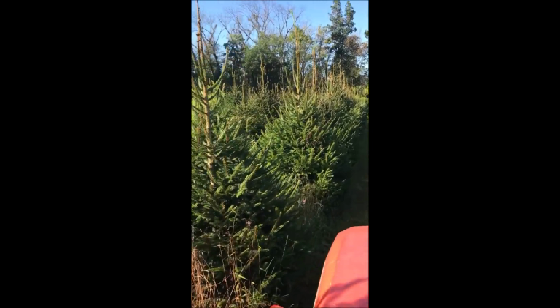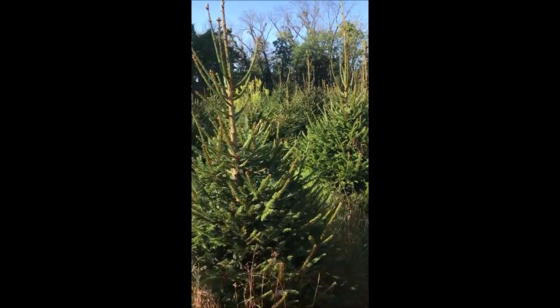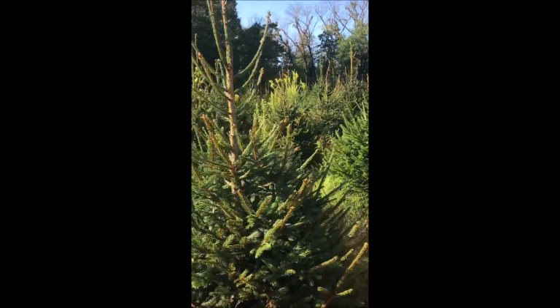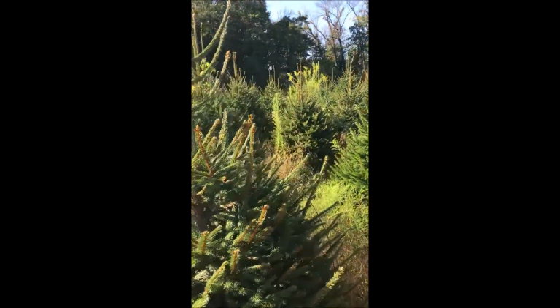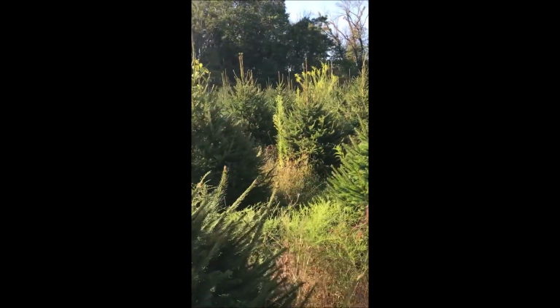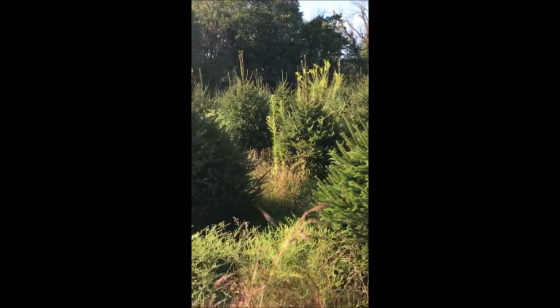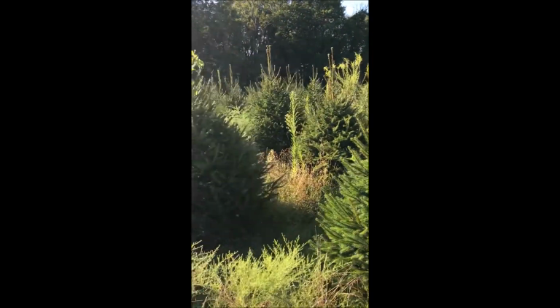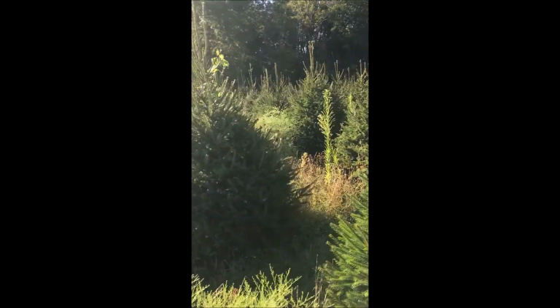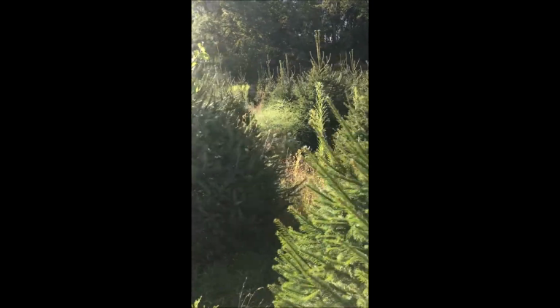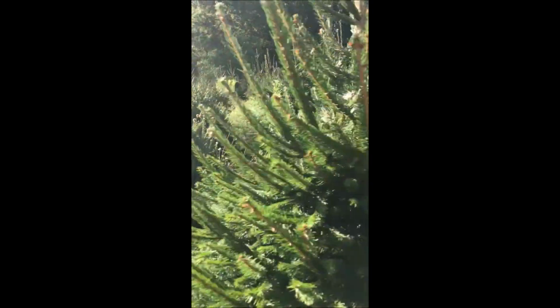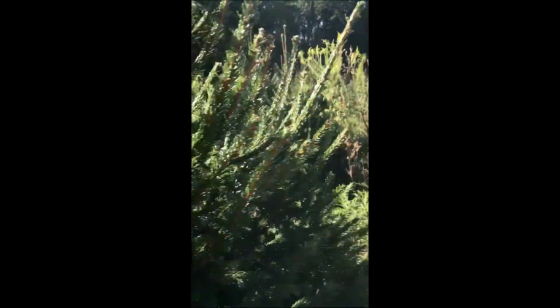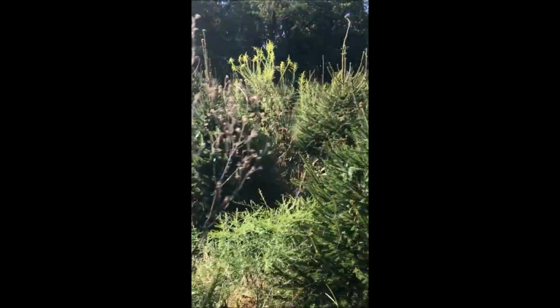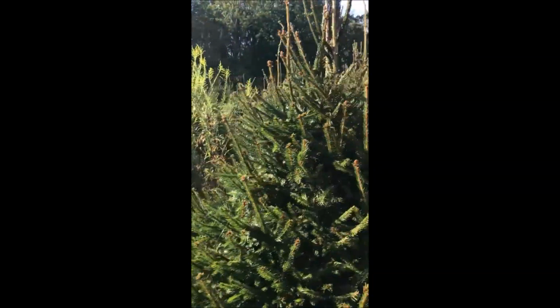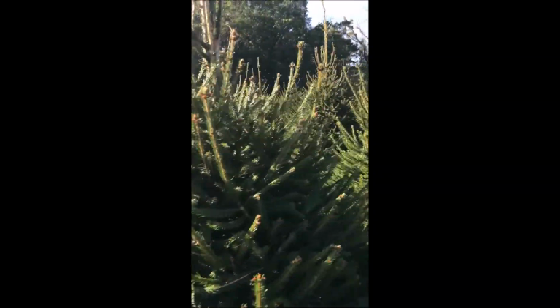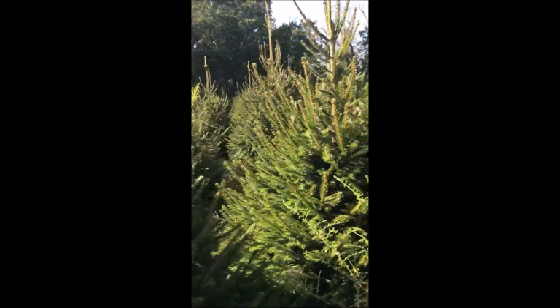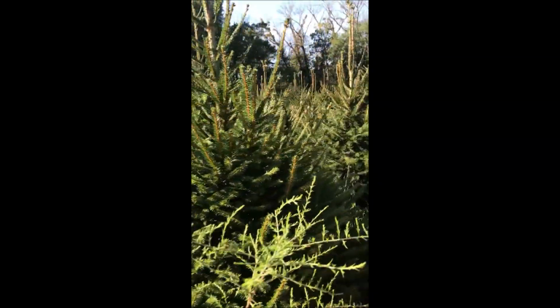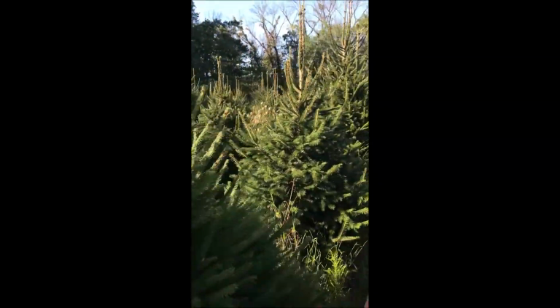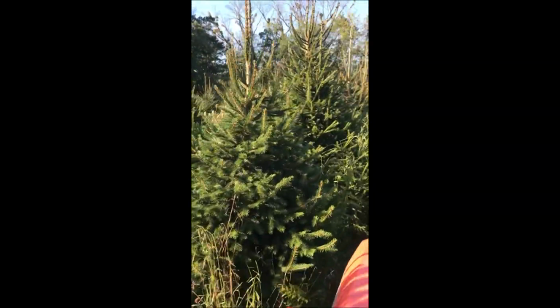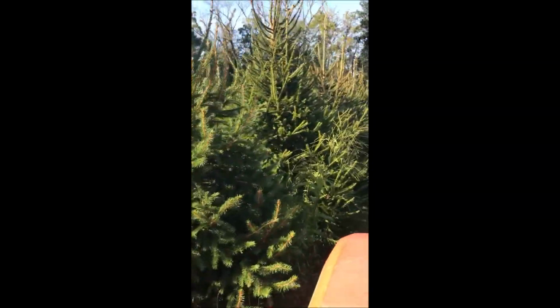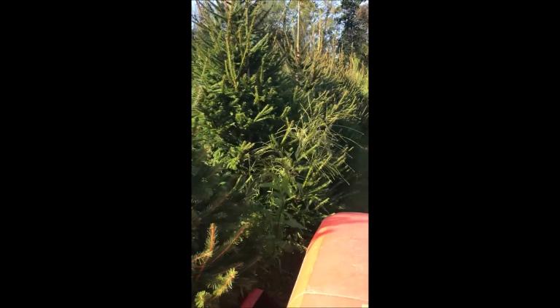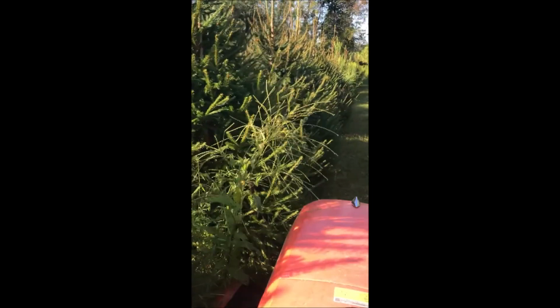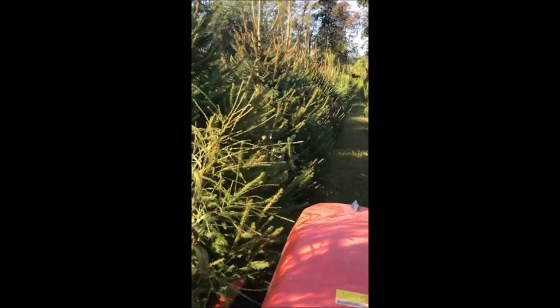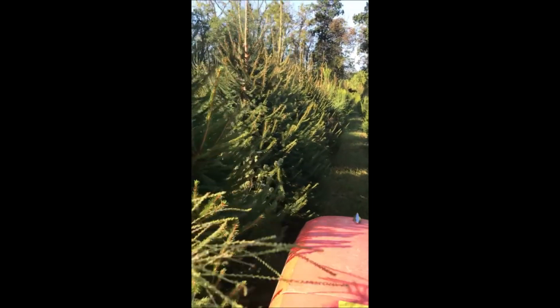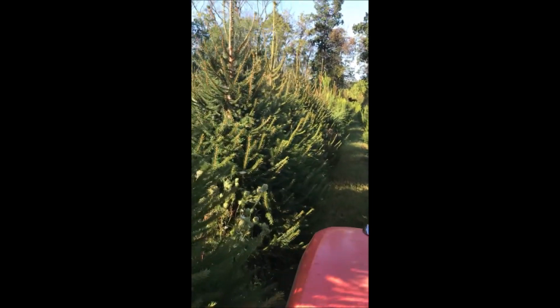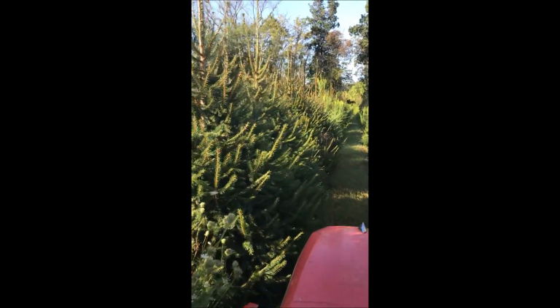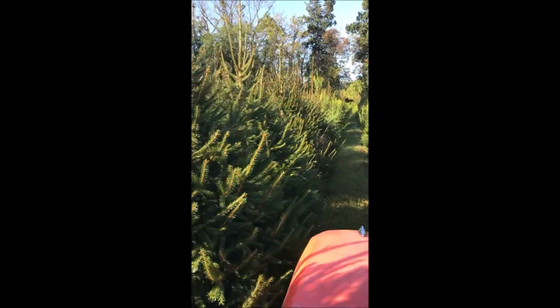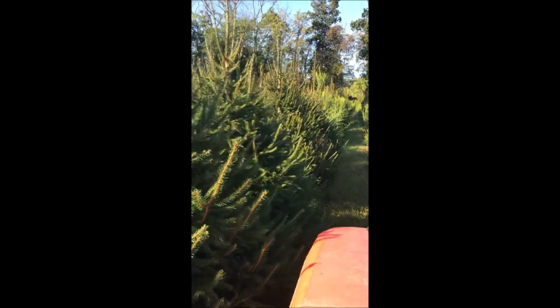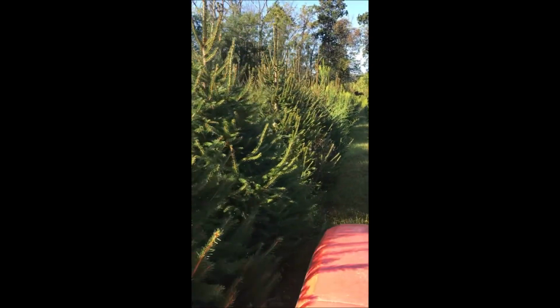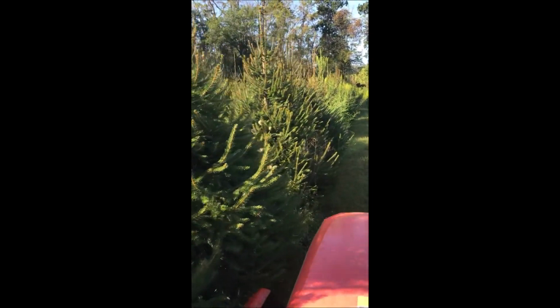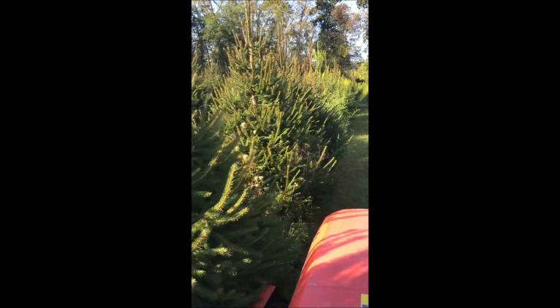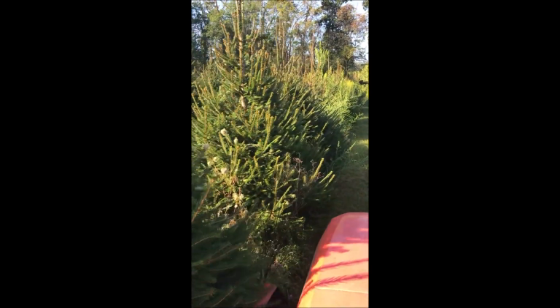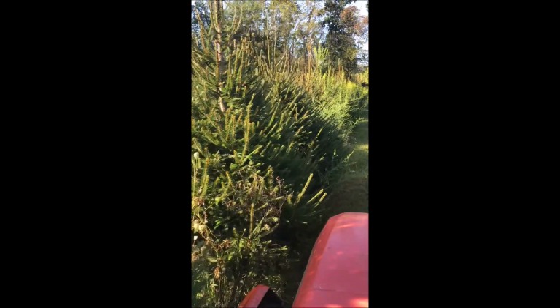Plus, this tree is very deer resistant. The only times these trees get bothered is when they're small. A tree of this size, like a six to seven foot tree, rarely gets disturbed by deer.